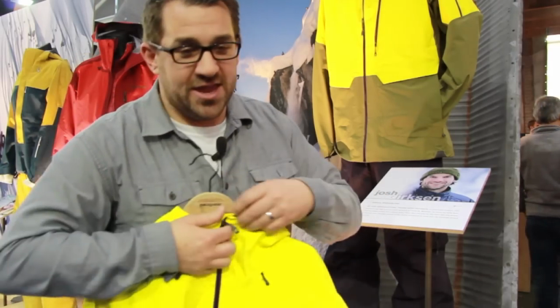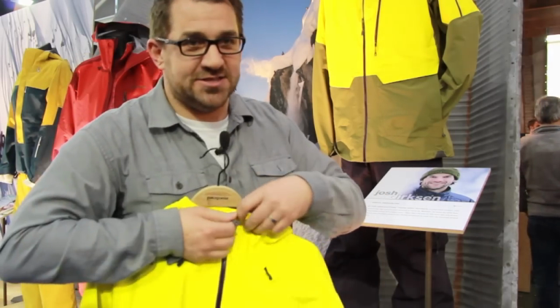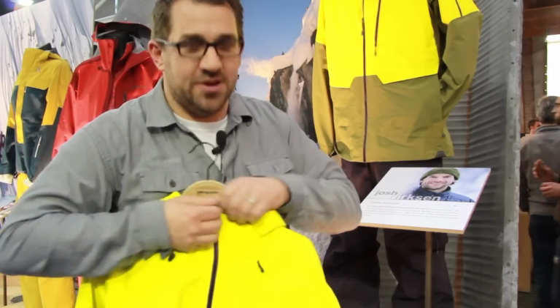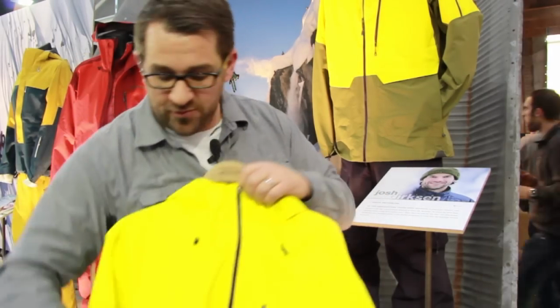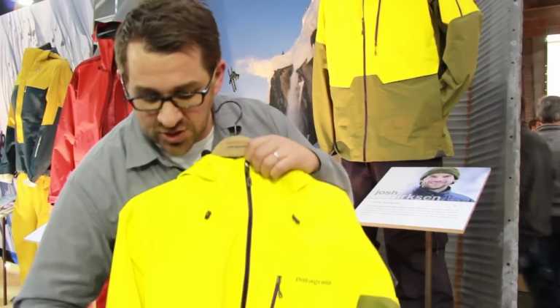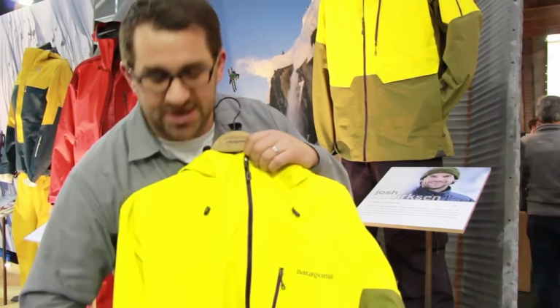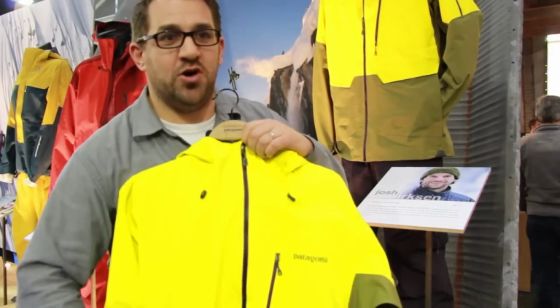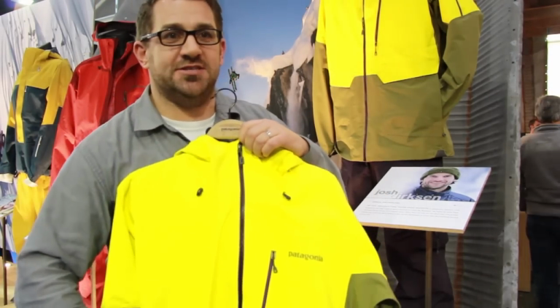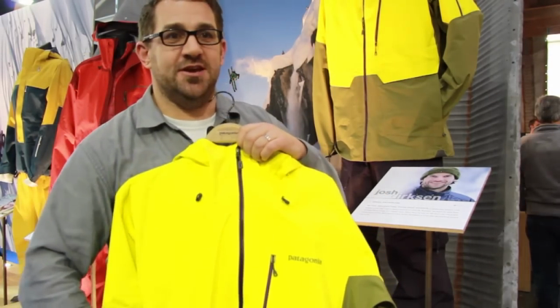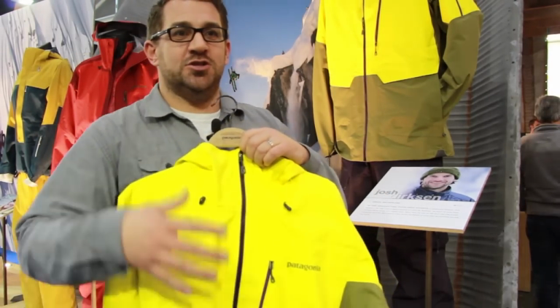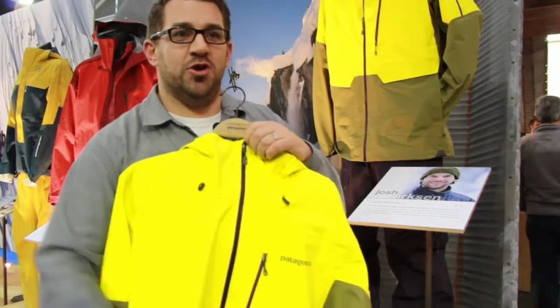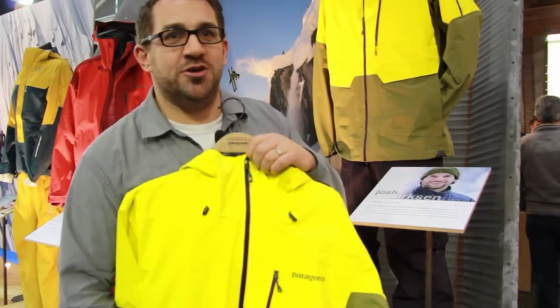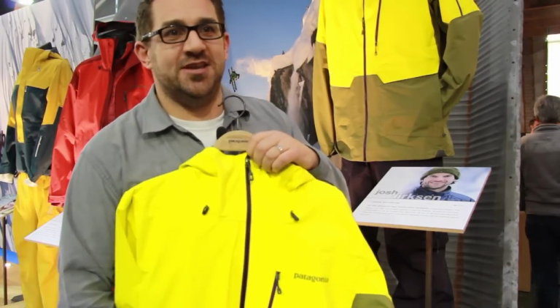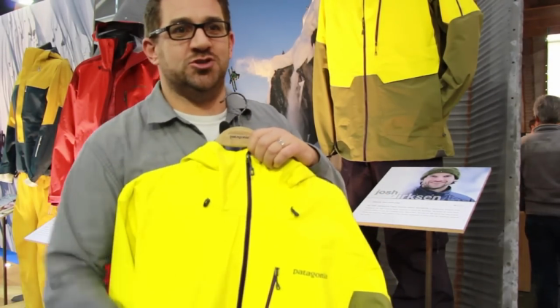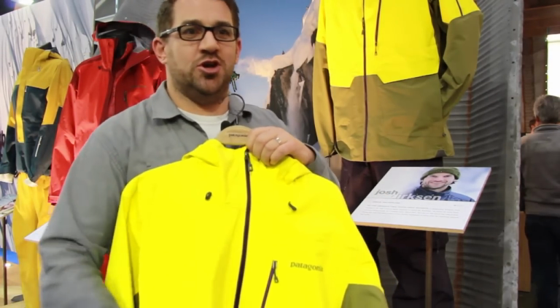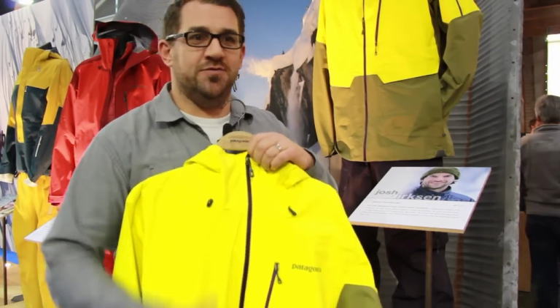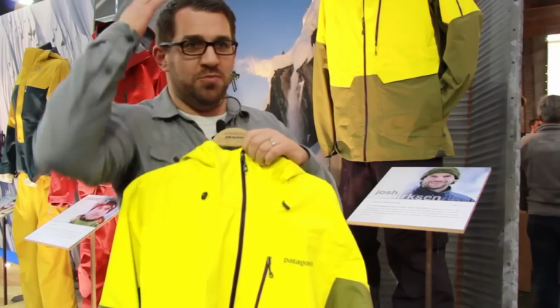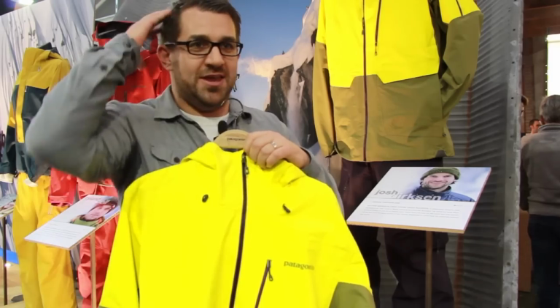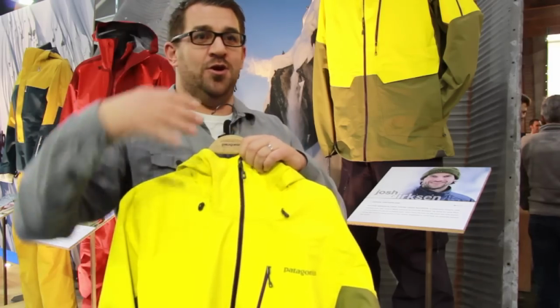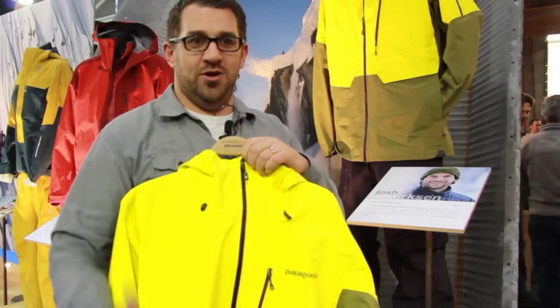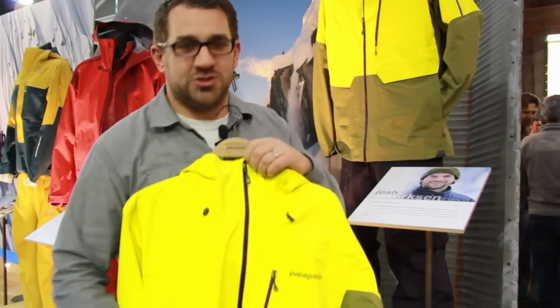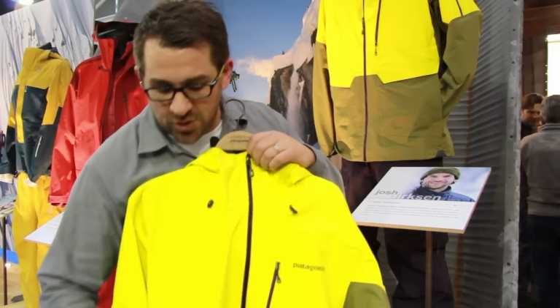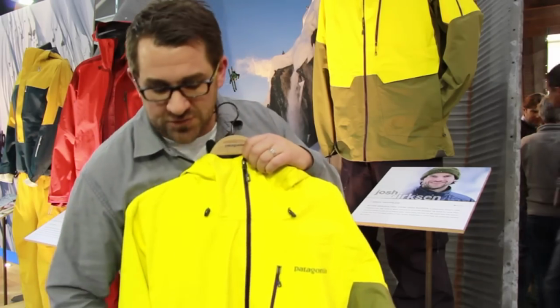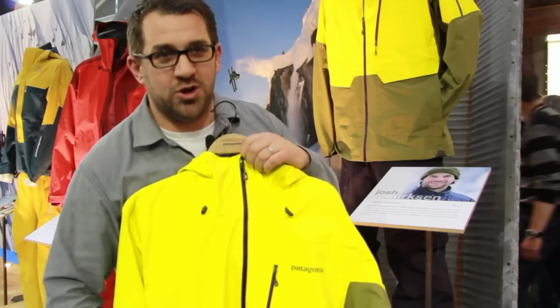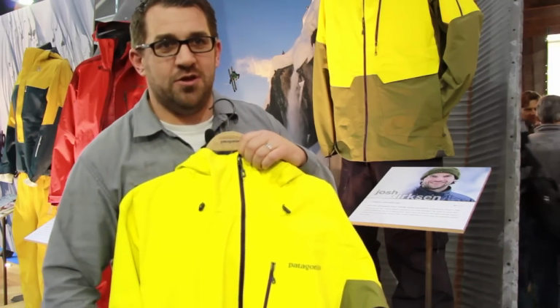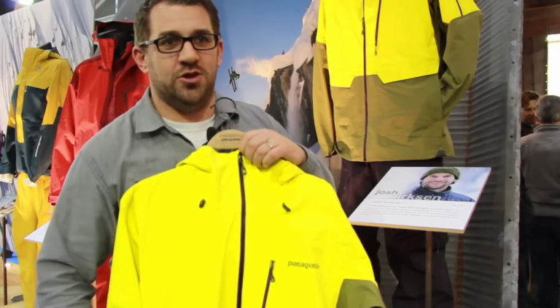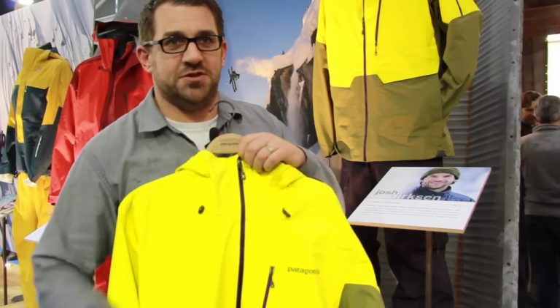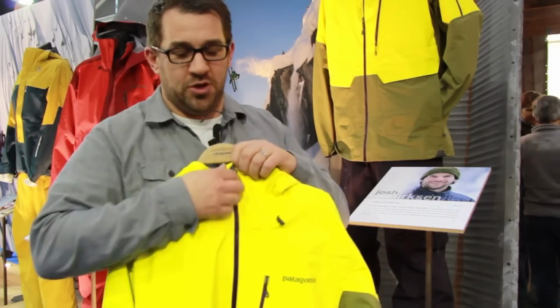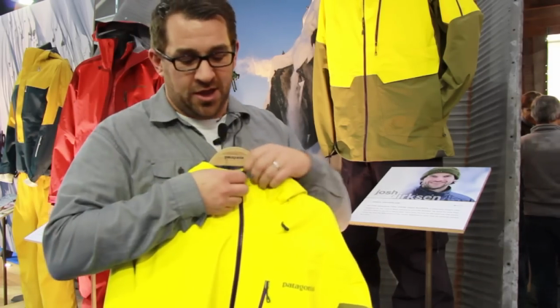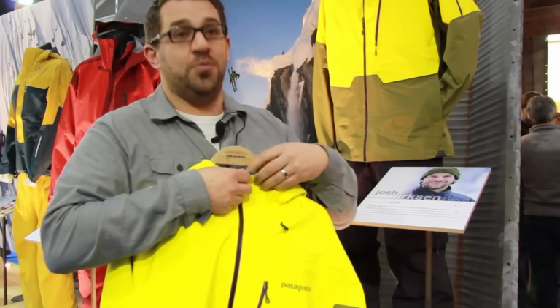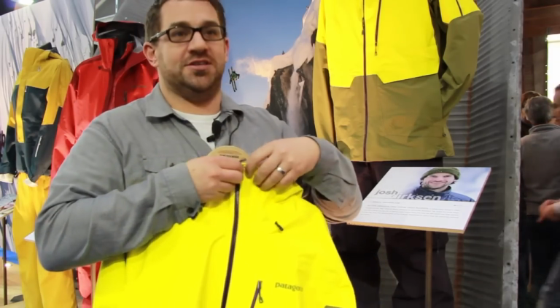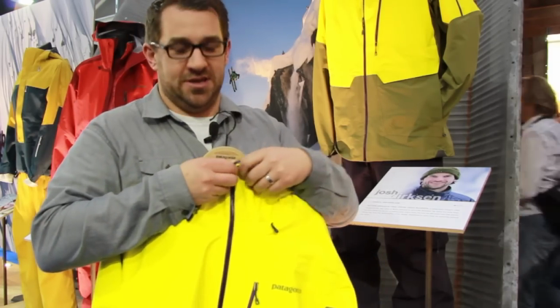On the inside, we've got the deep pockets here to store your essentials — your gloves, your beanie — with lots of volume in these pockets.